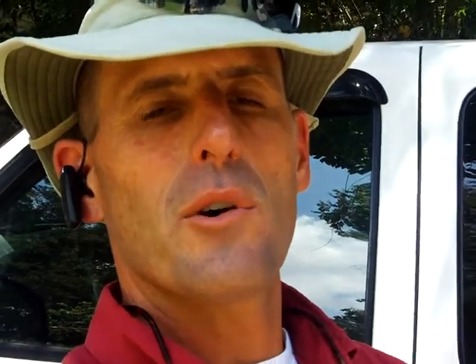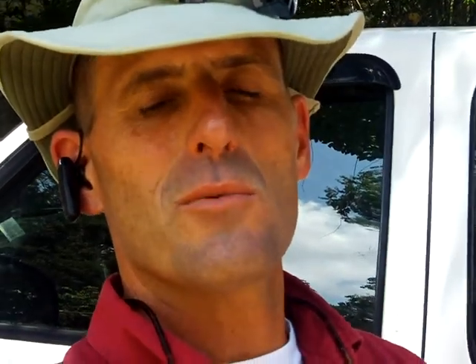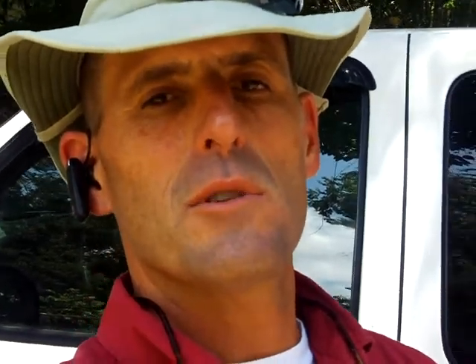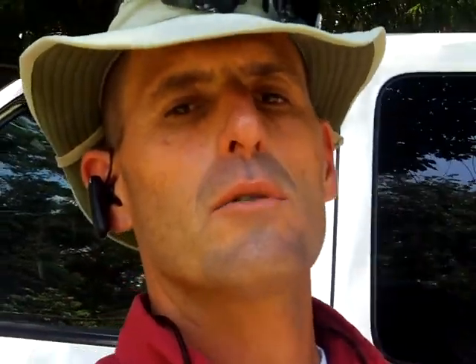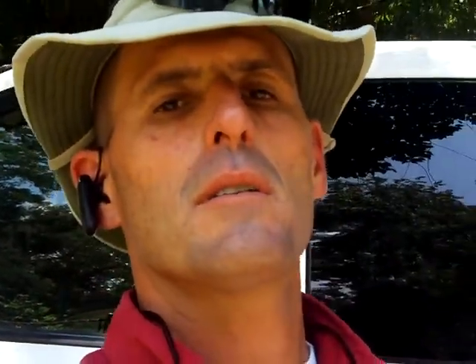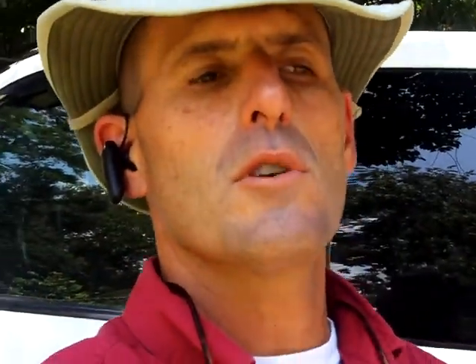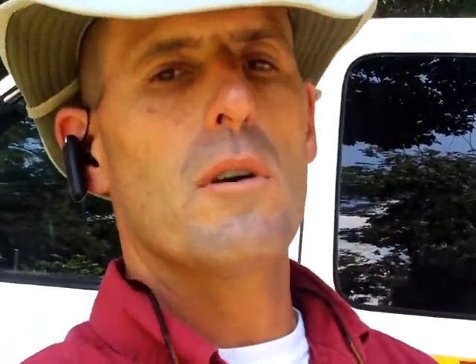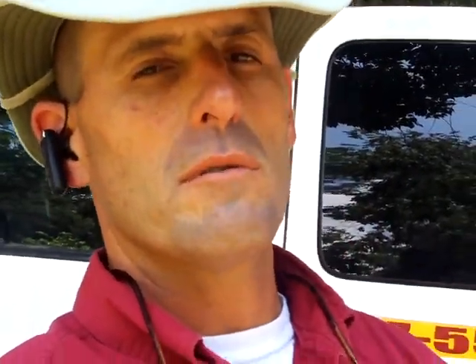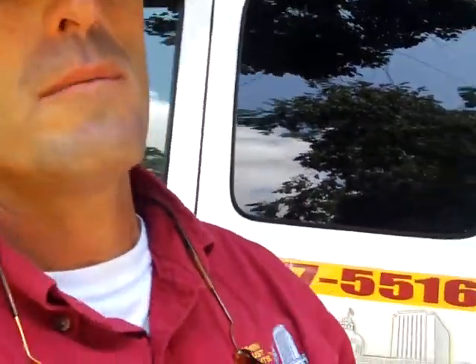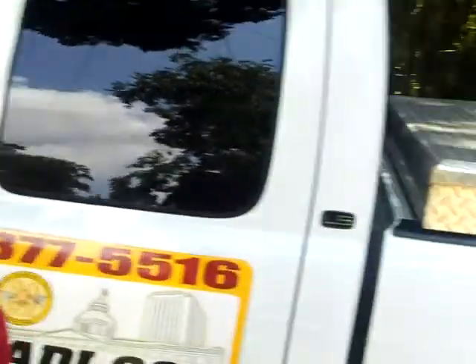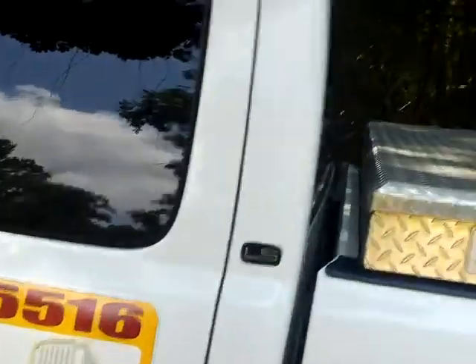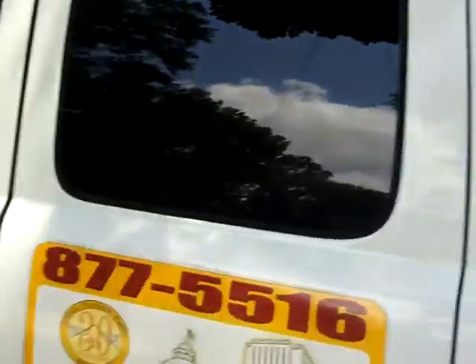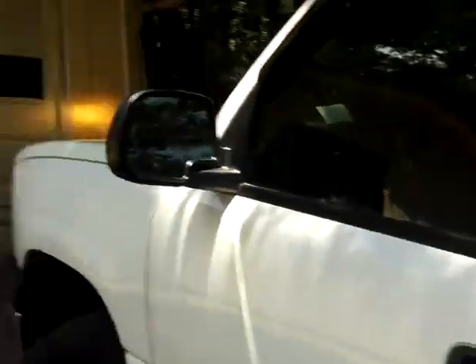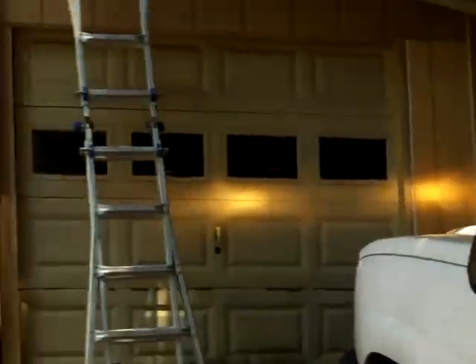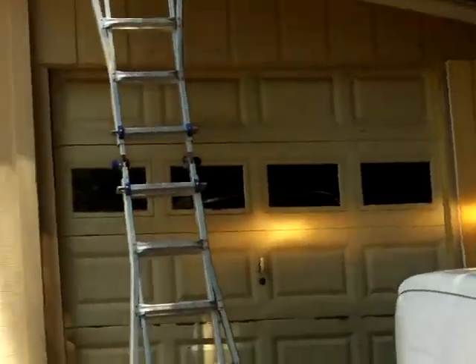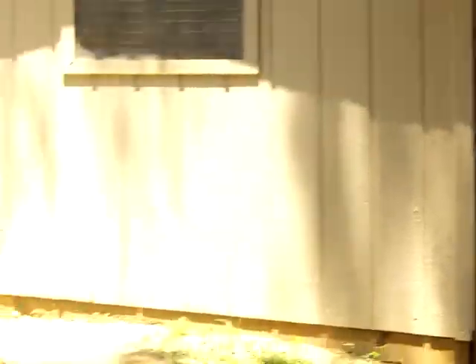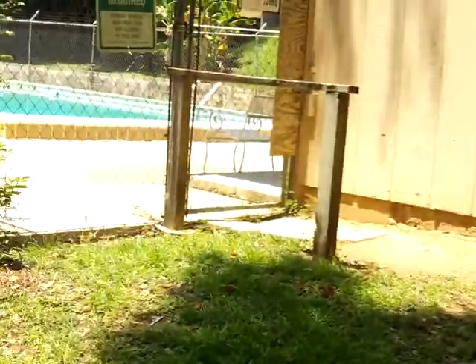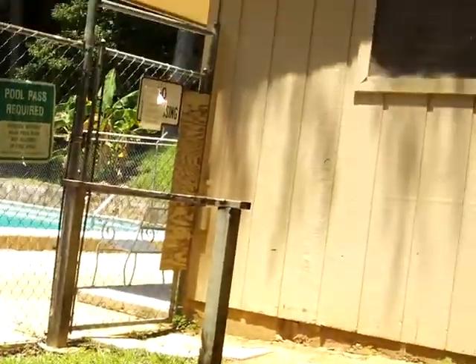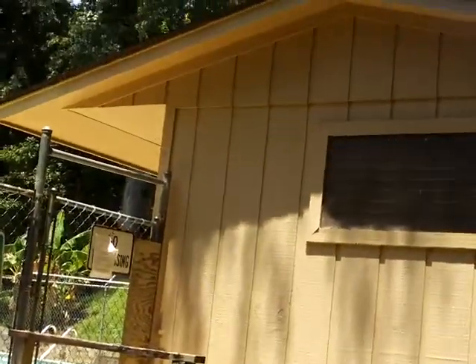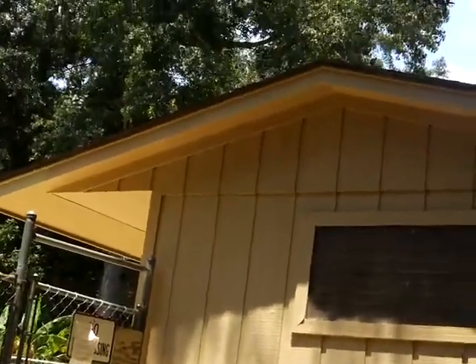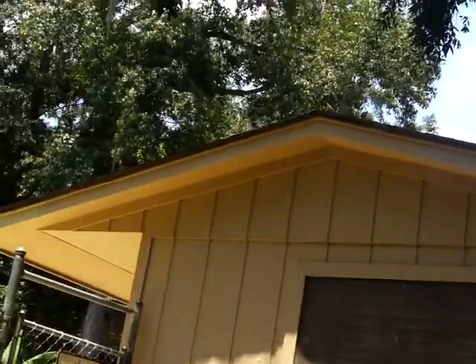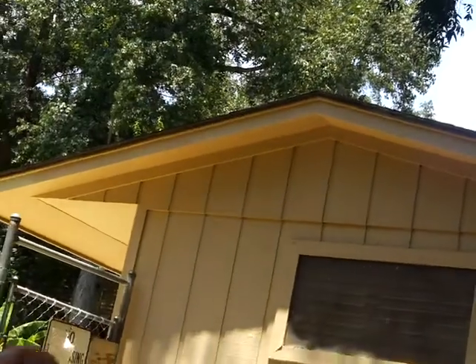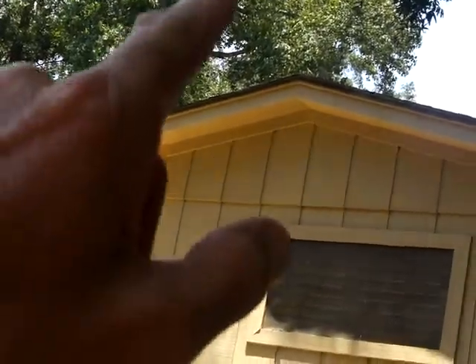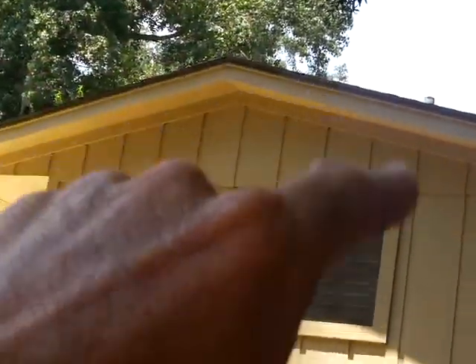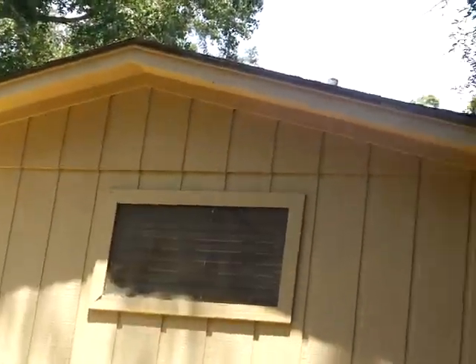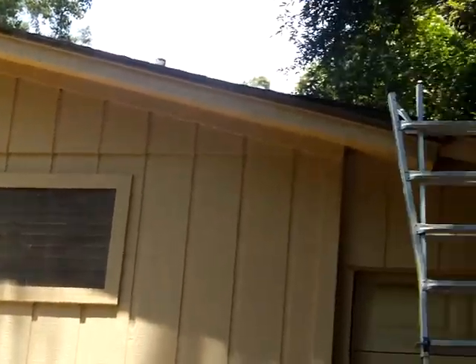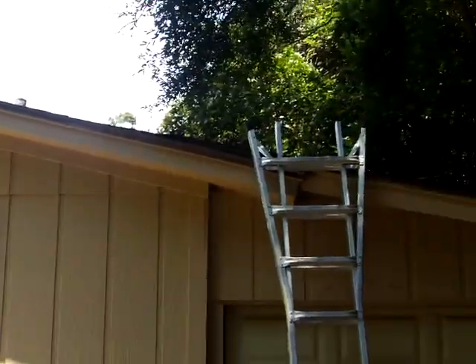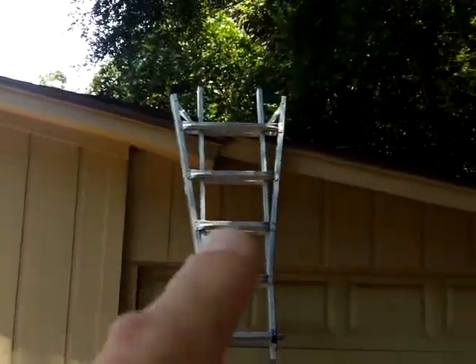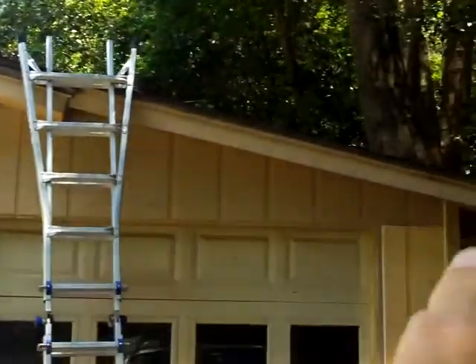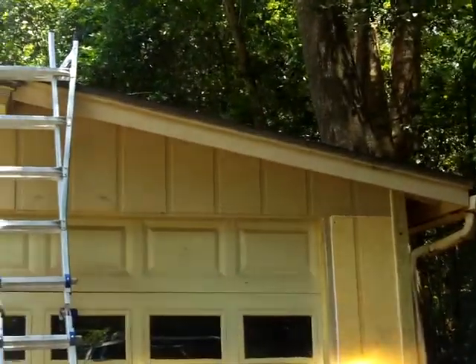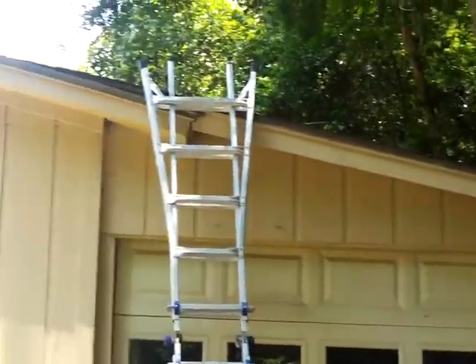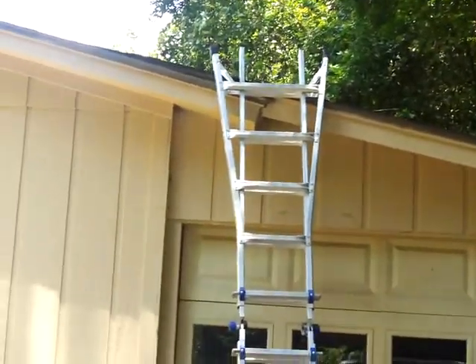Hello again, this is Wes with Tadlock Roofing, another installment for Roofing University. If we take a look at this small out building here — it's a pool house — the main roof line is on a 3/12 pitch, and then they added a shed addition on the back that's on a 2/12 pitch.